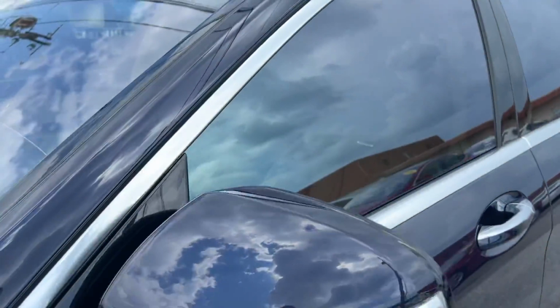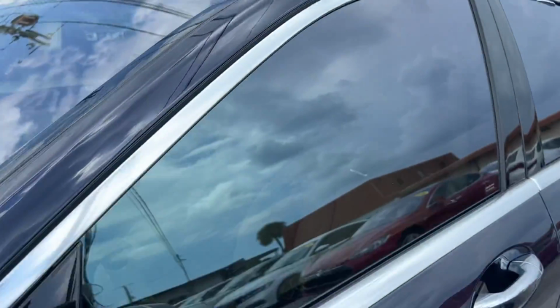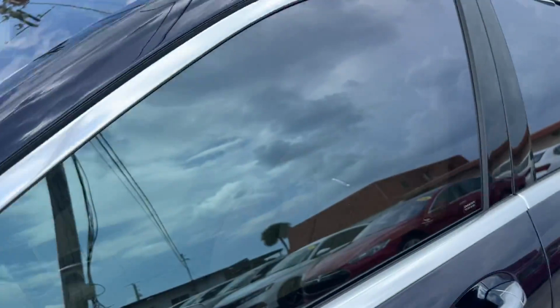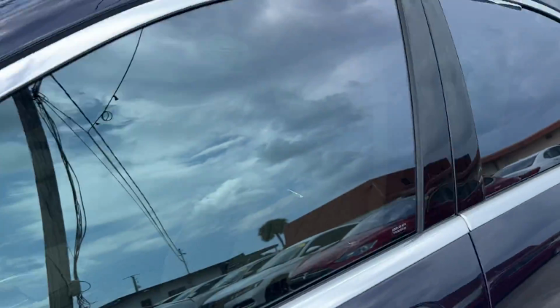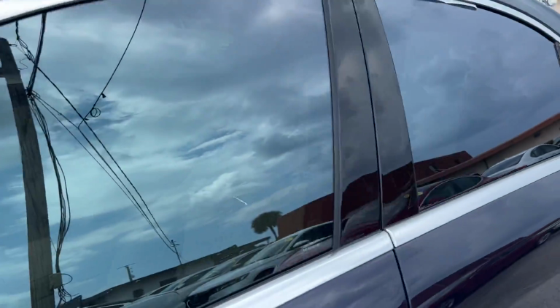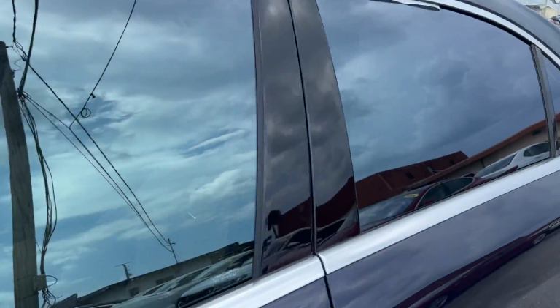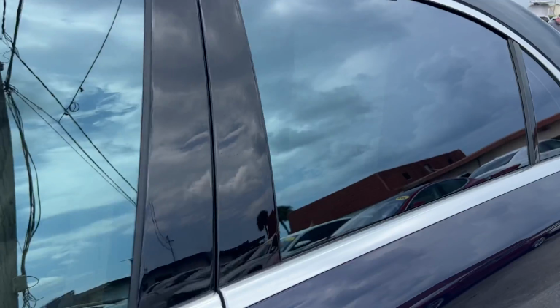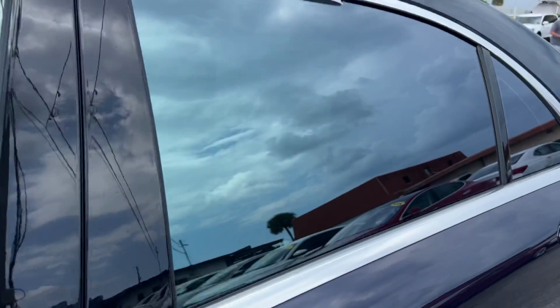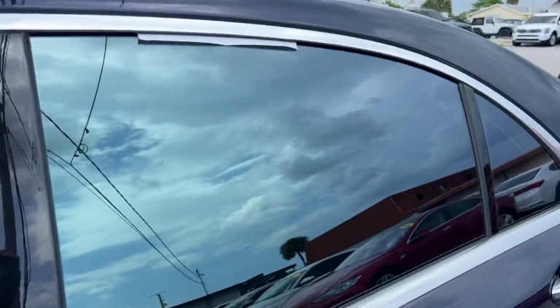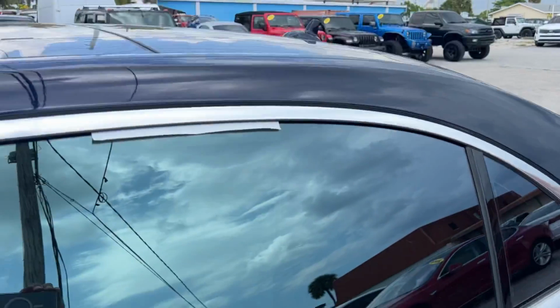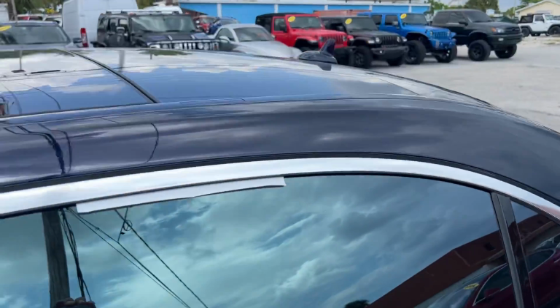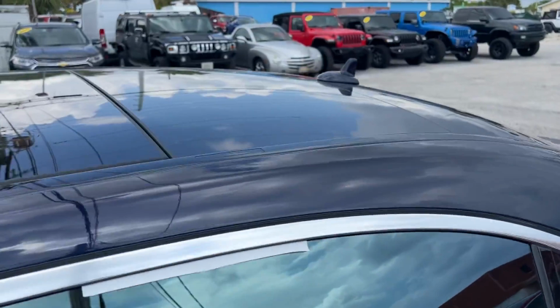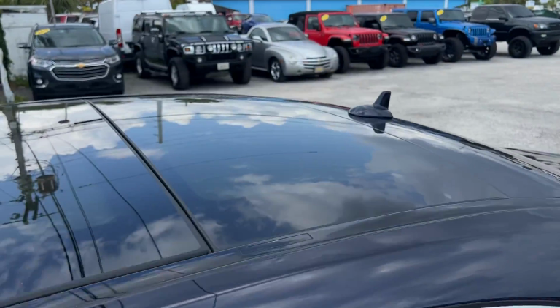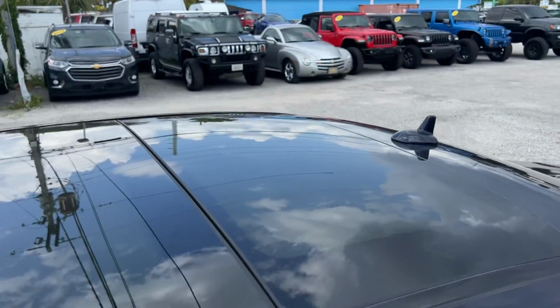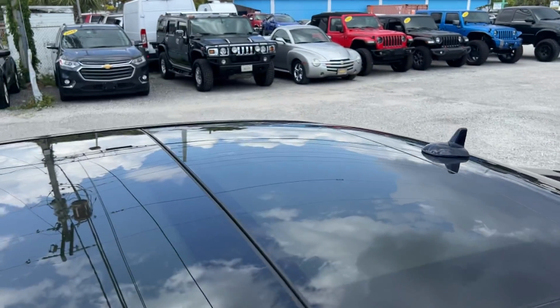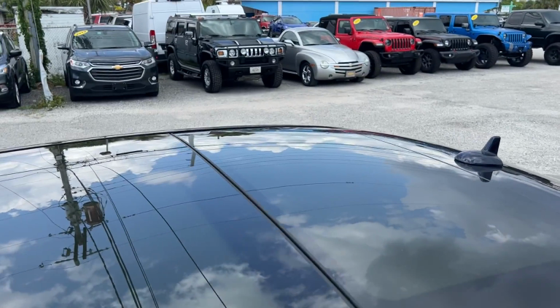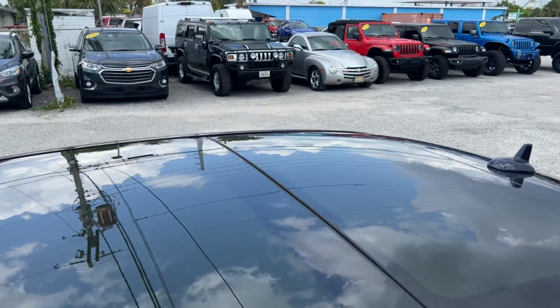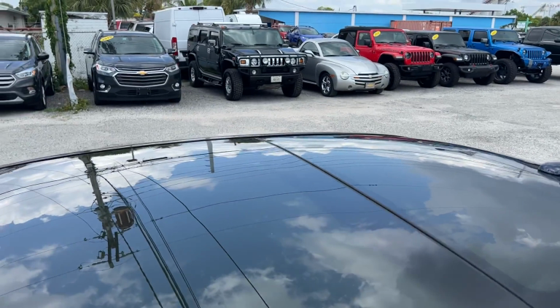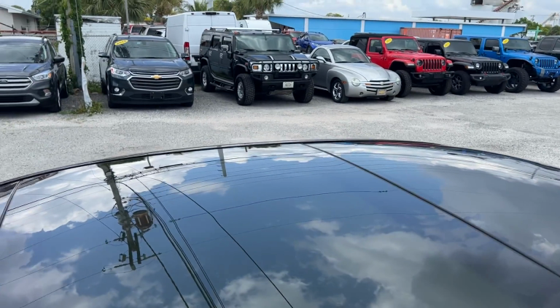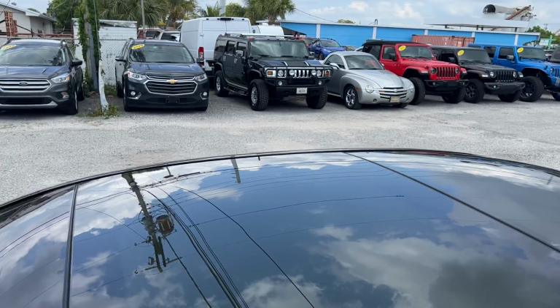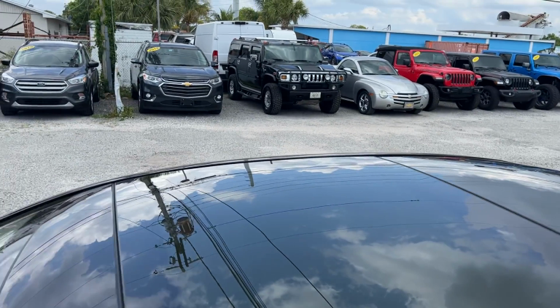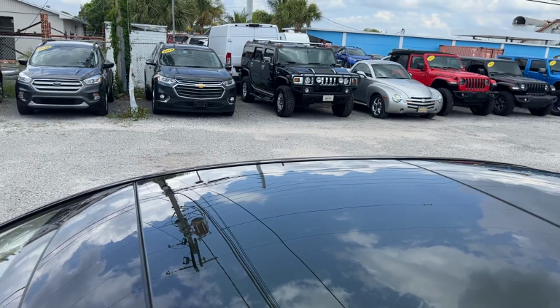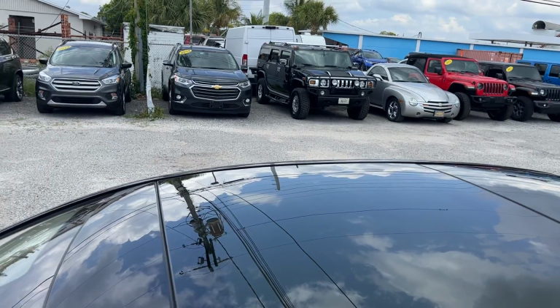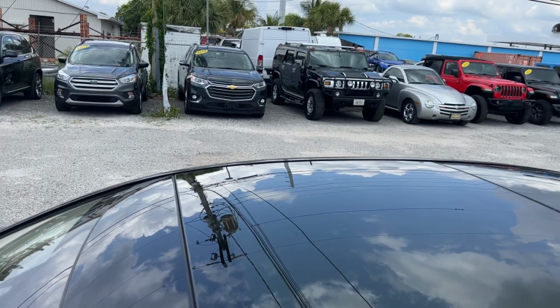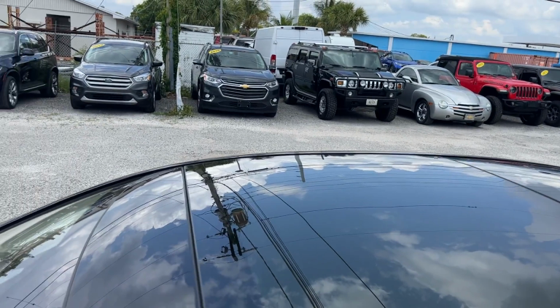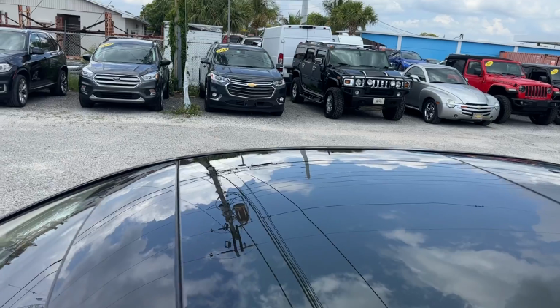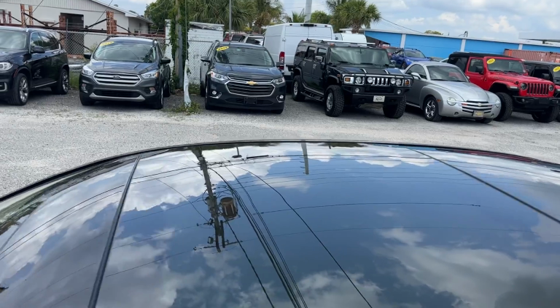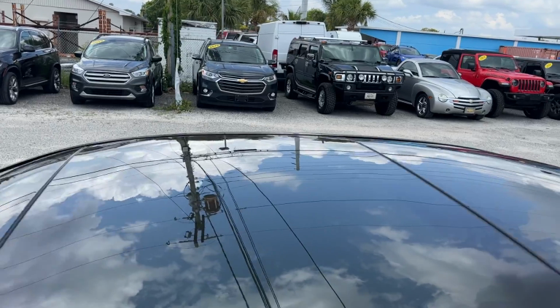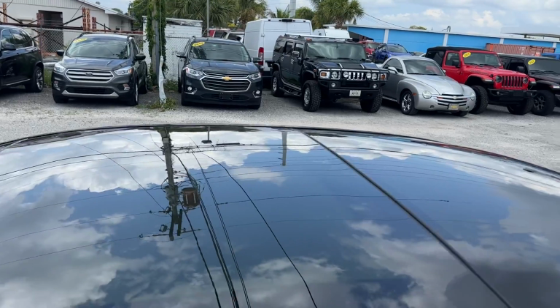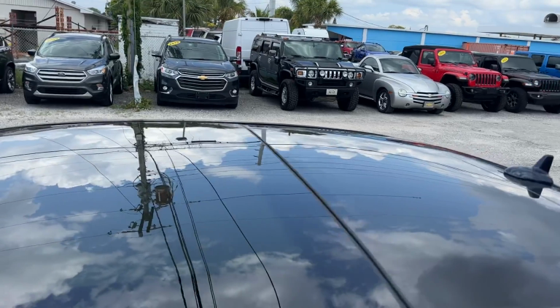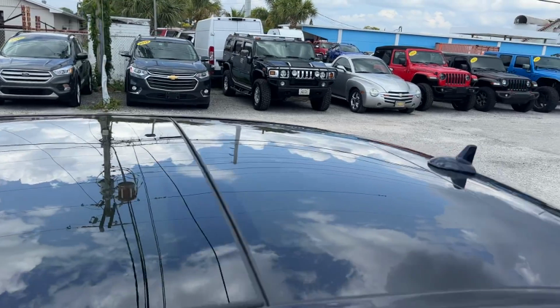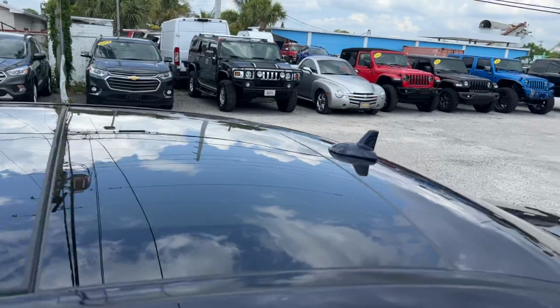The tint is in great shape — it's not bubbling or peeling. The roof looks great as well, no dents or dings. All the seals around the sunroof look fantastic.